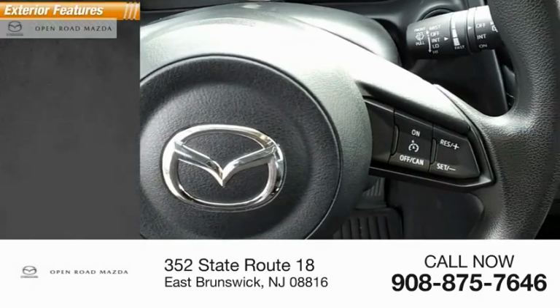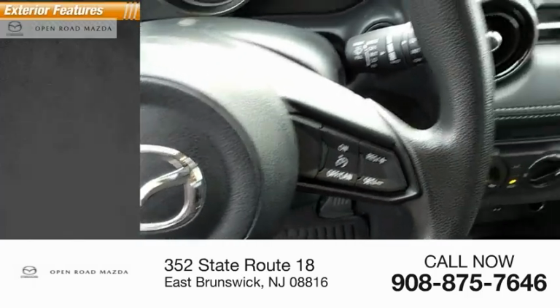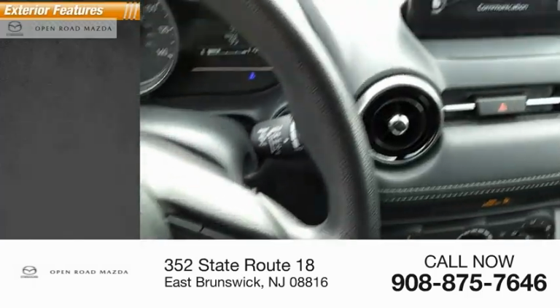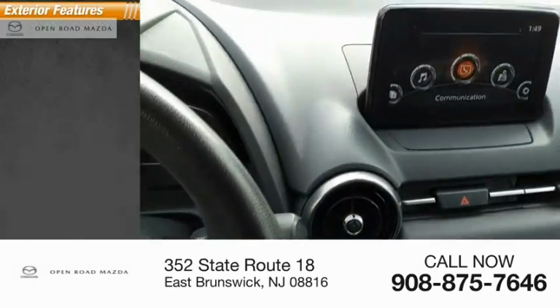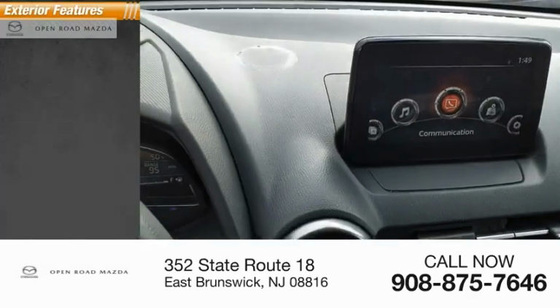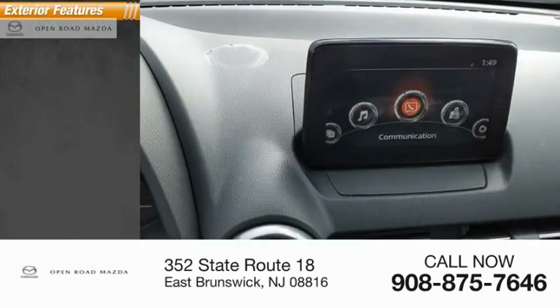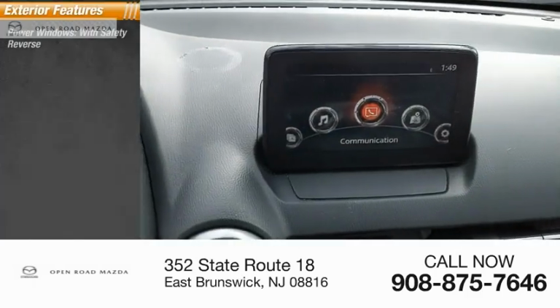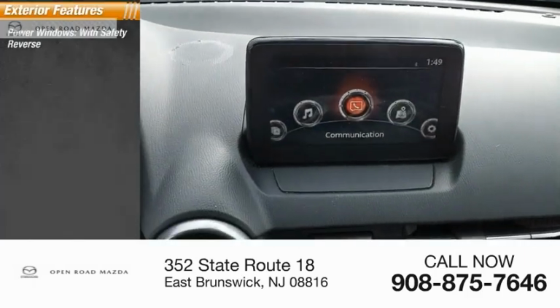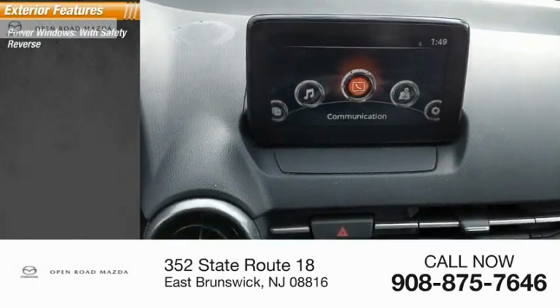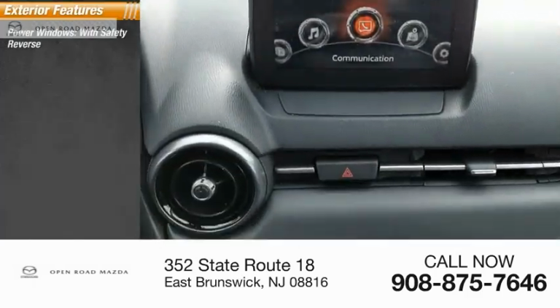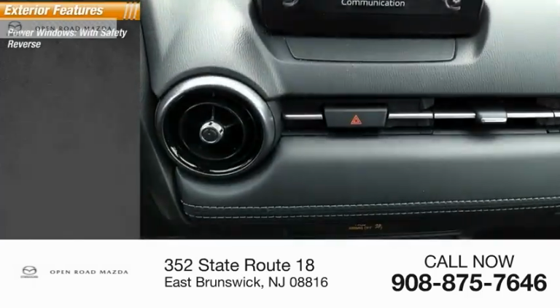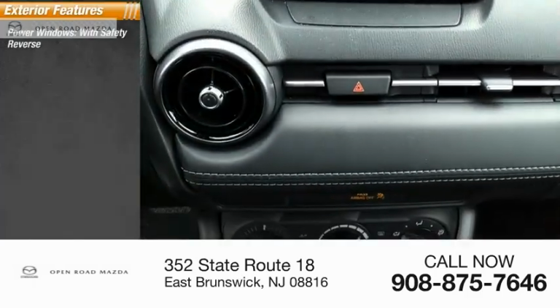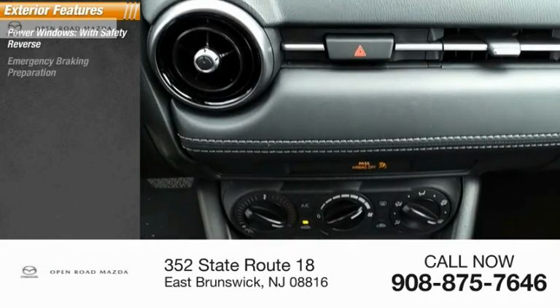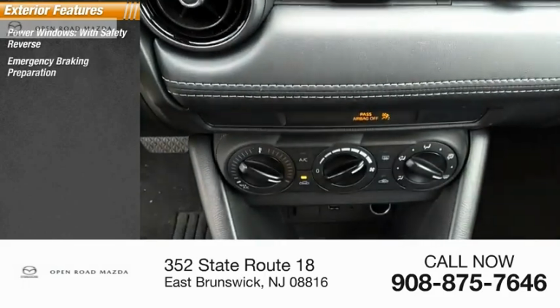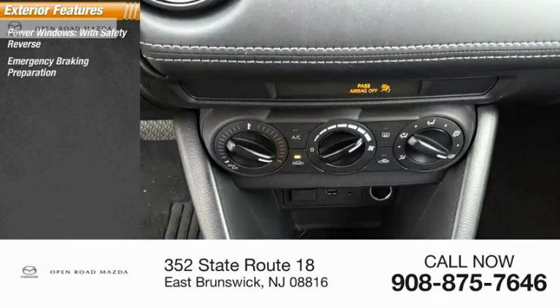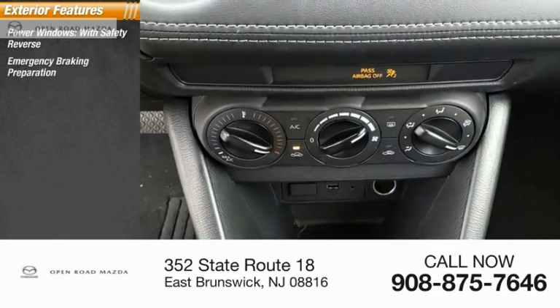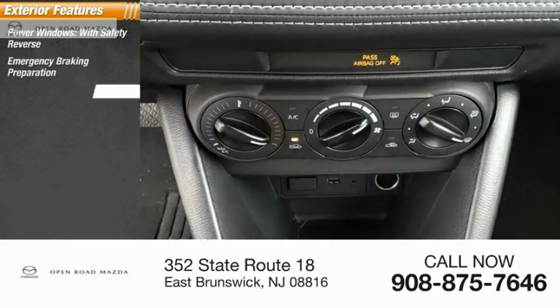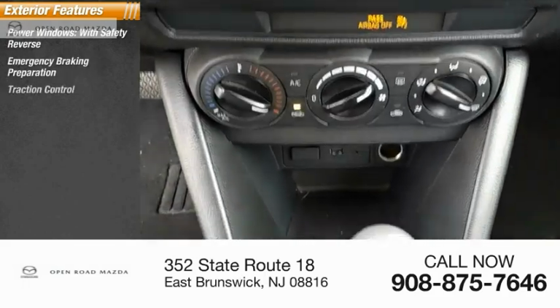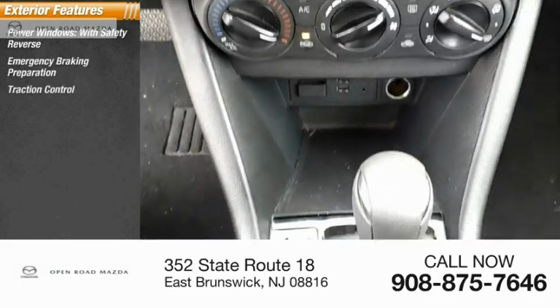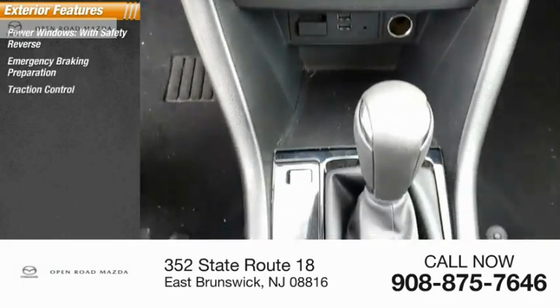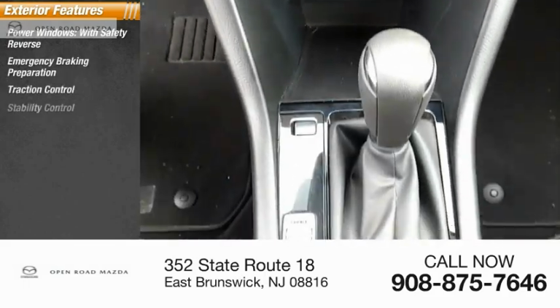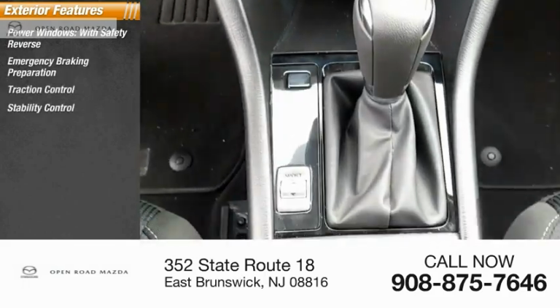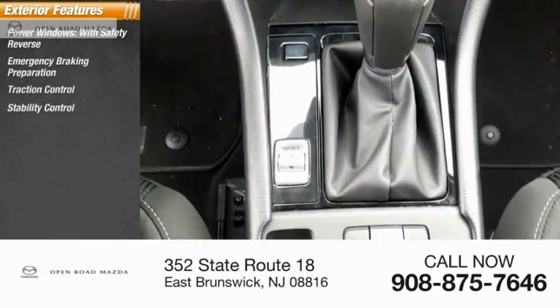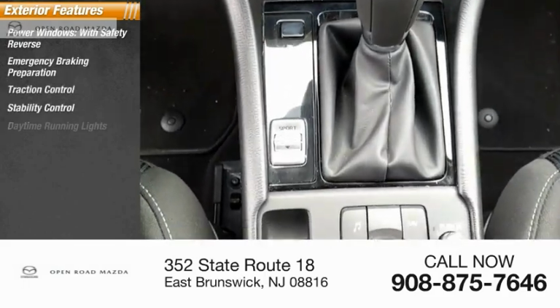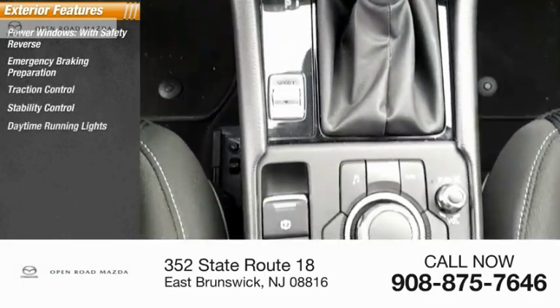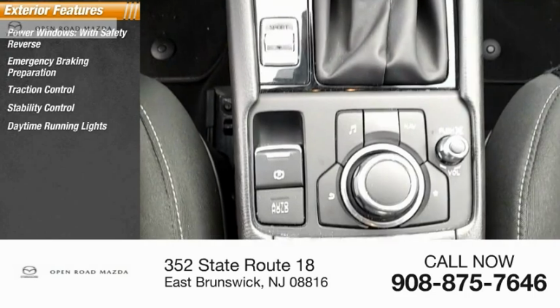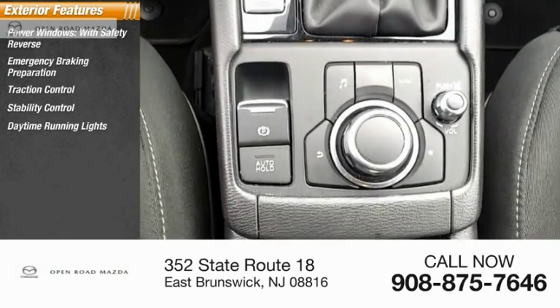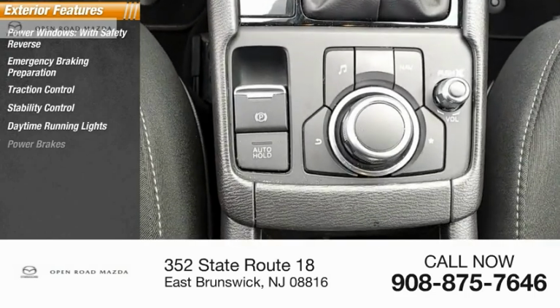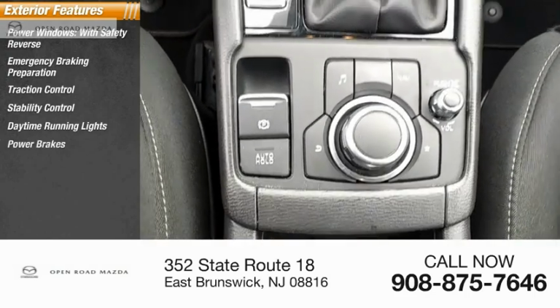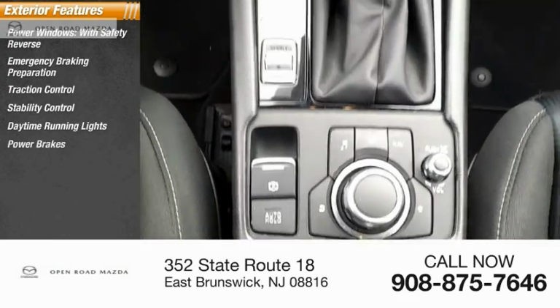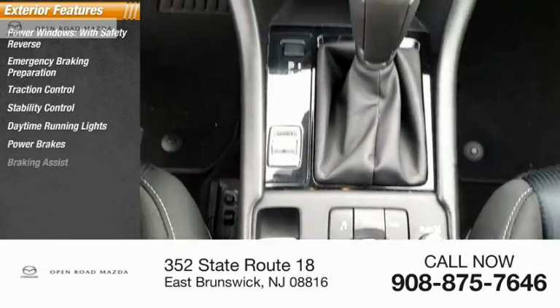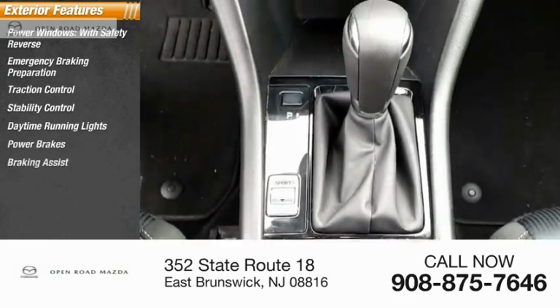Here are some of this vehicle's great options: power windows with safety reverse, emergency braking preparation, traction control, stability control, daytime running lights, power brakes, and braking assist.